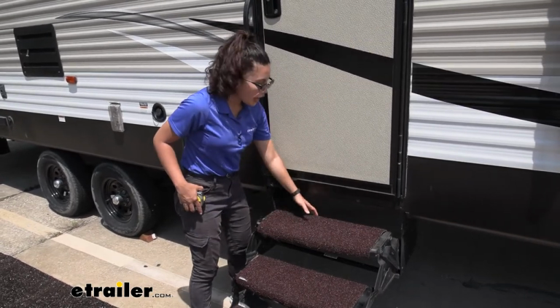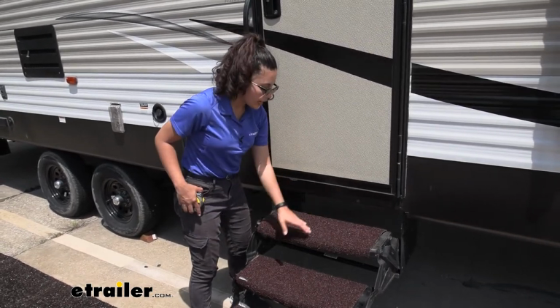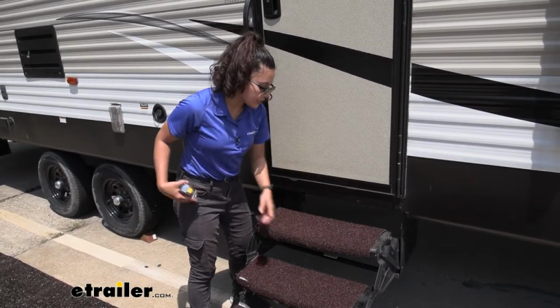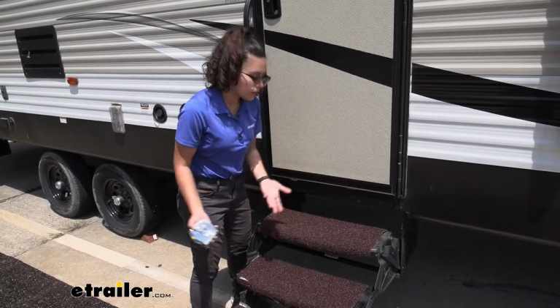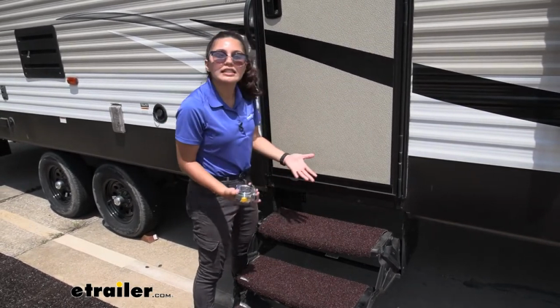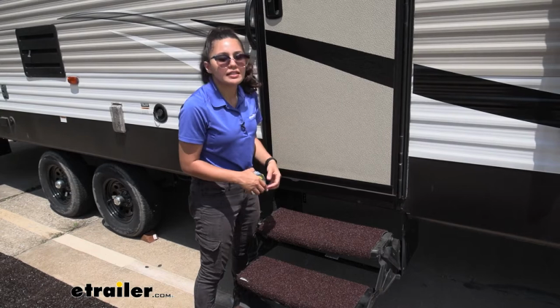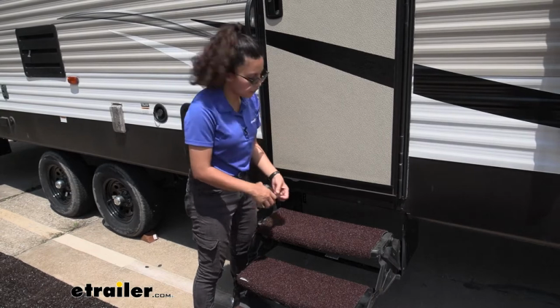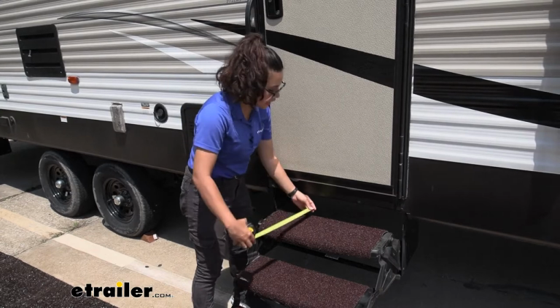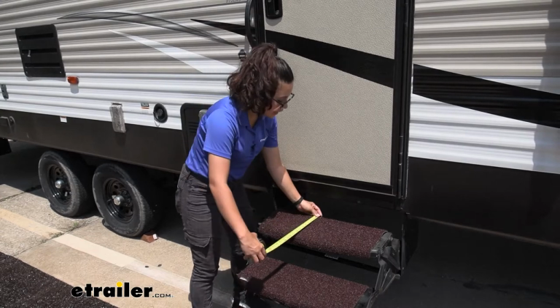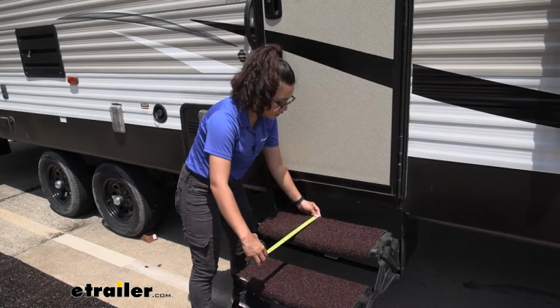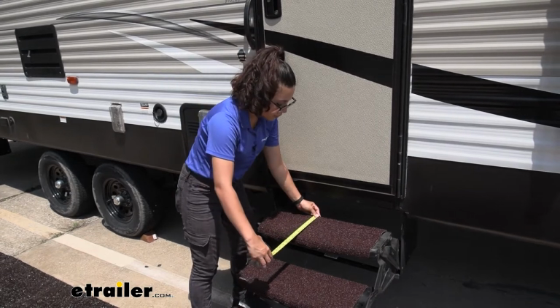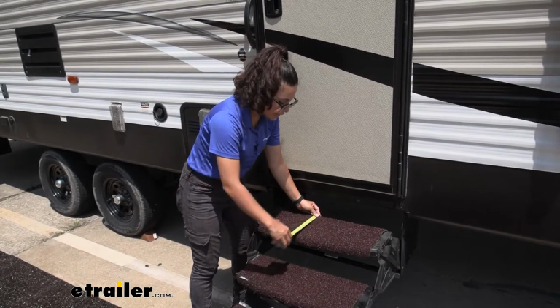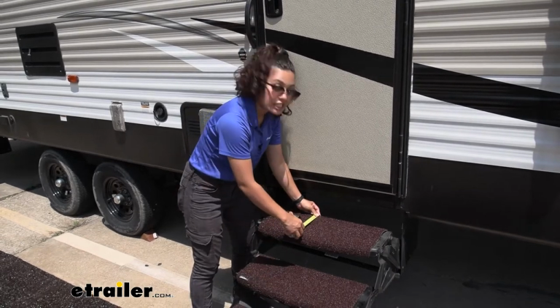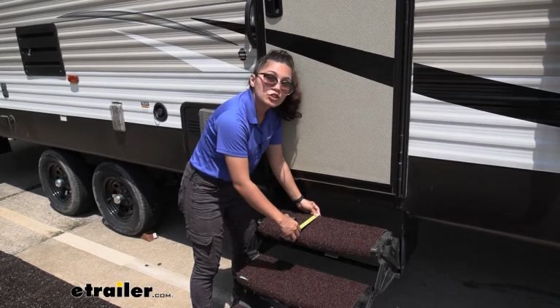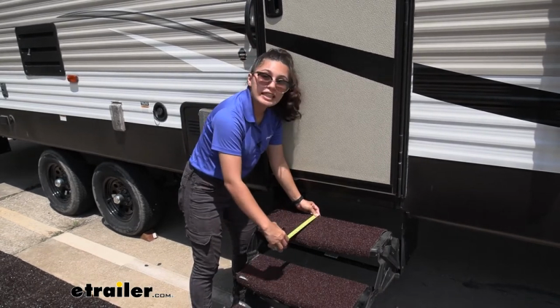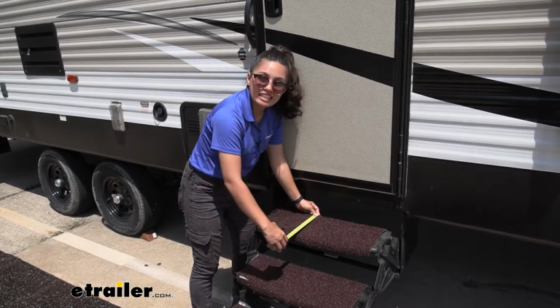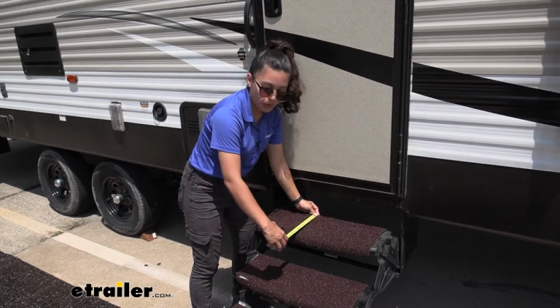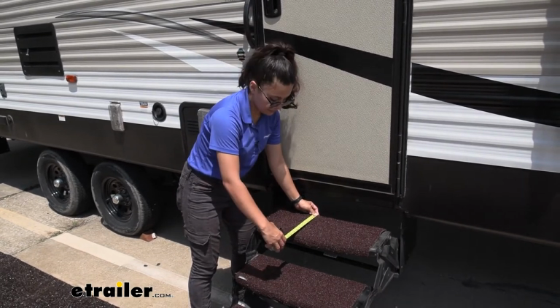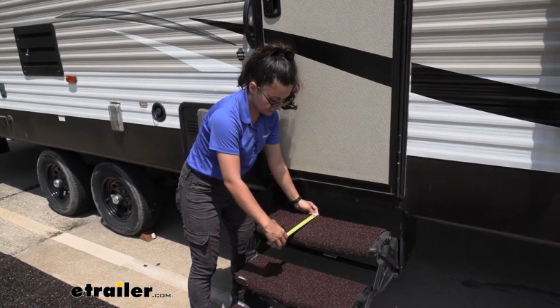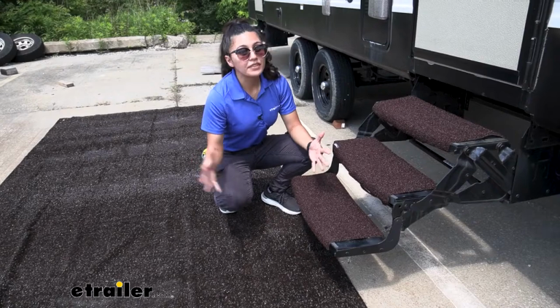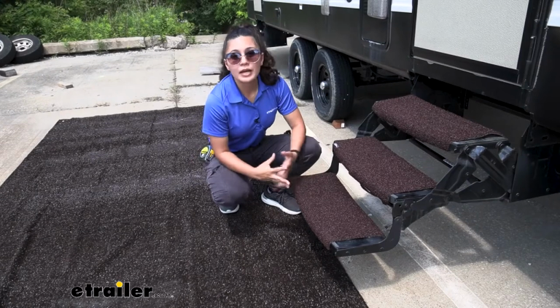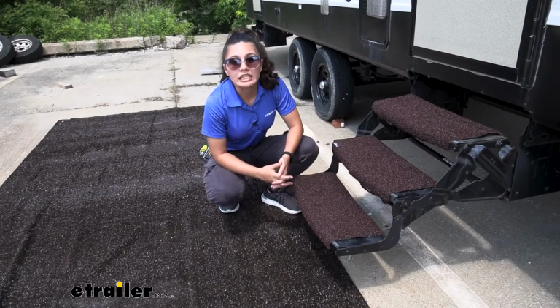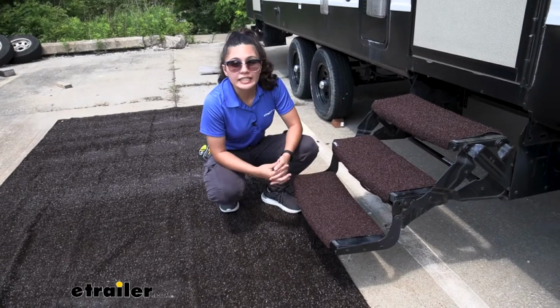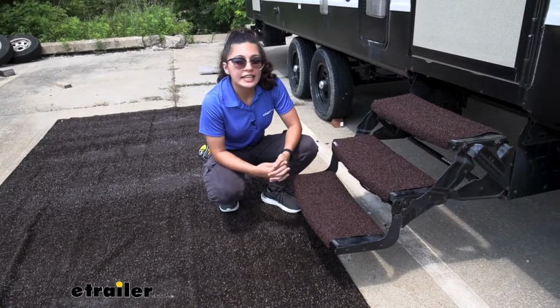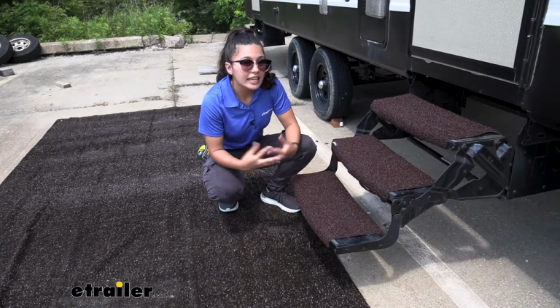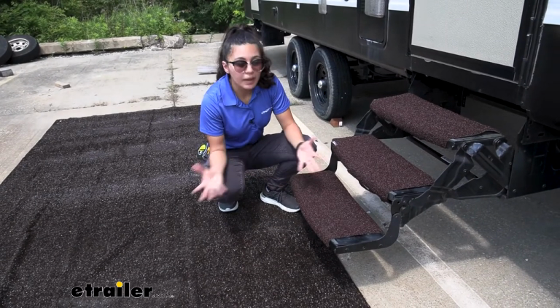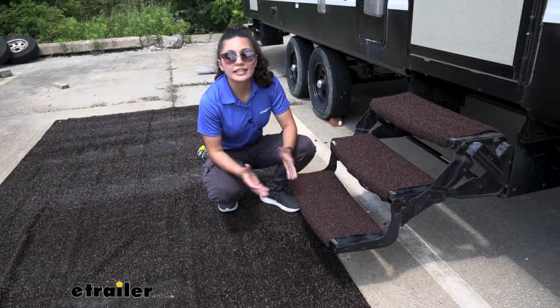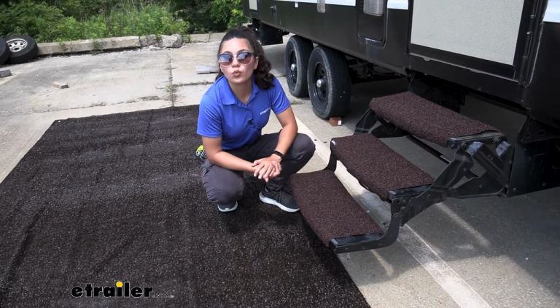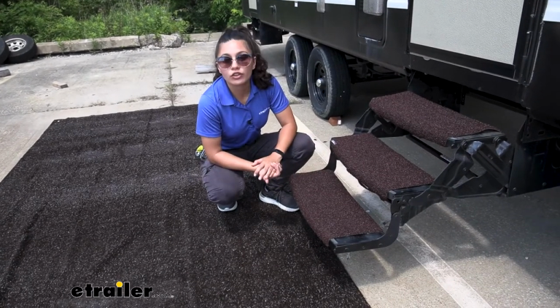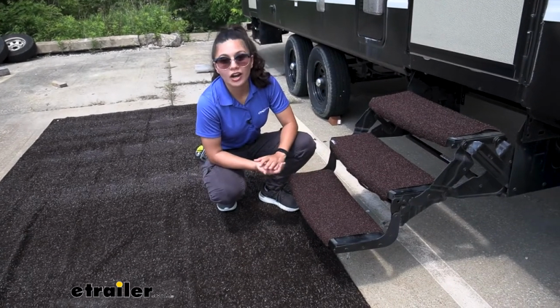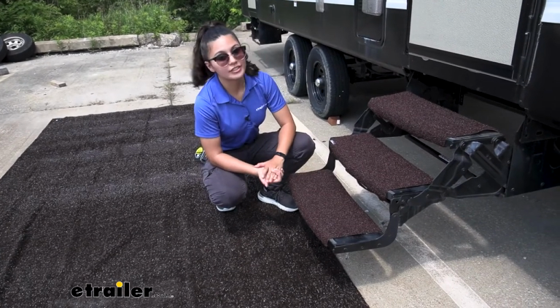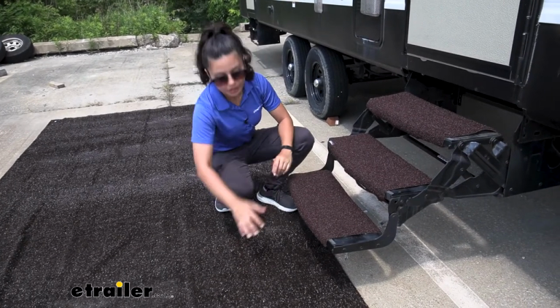As for how deep of a step this can fit, it can fit from 8 inches to 11 inches. Something you might be interested in is matching this with your RV rug.